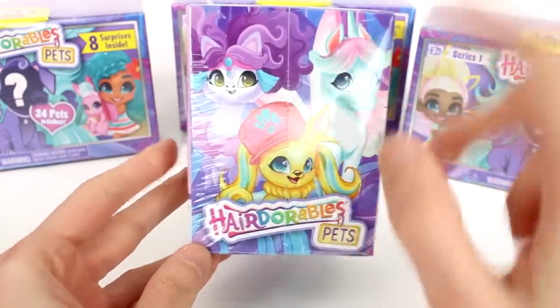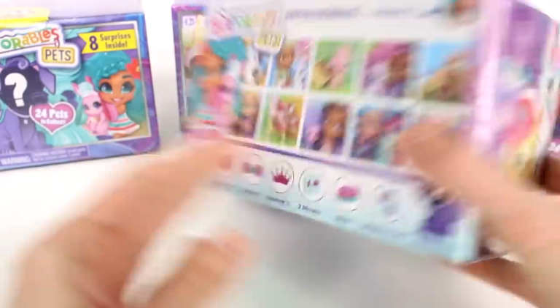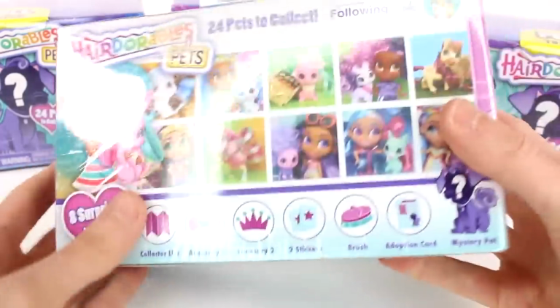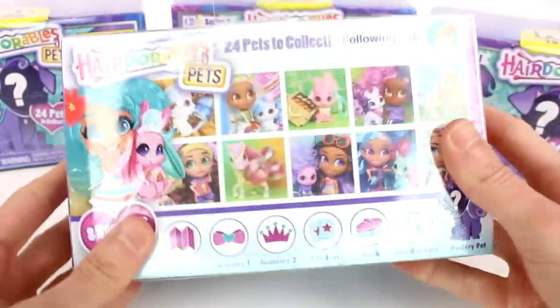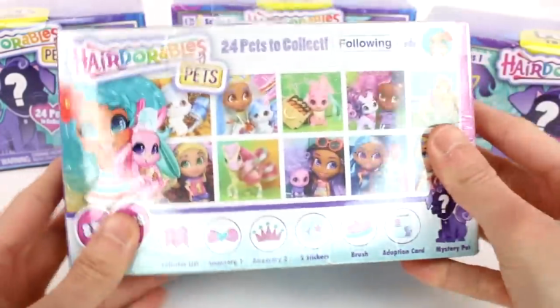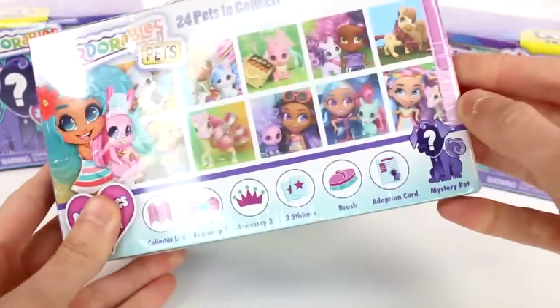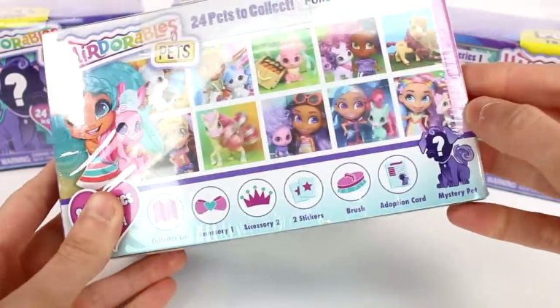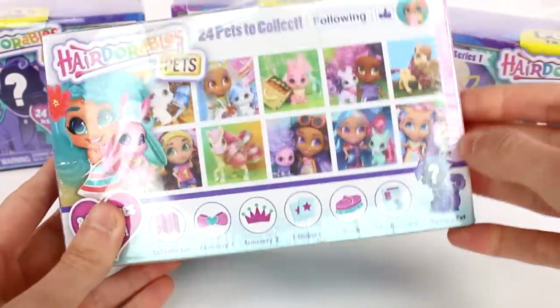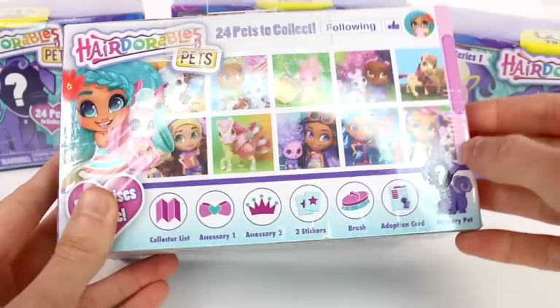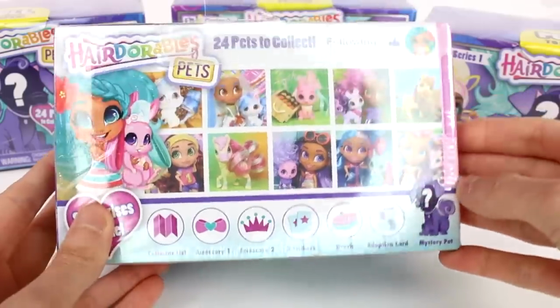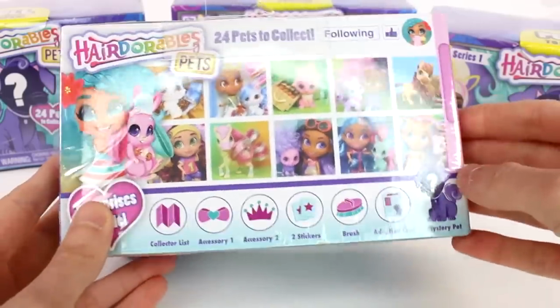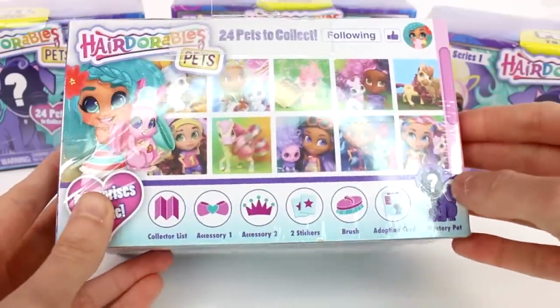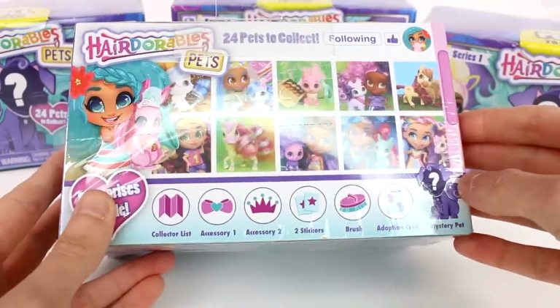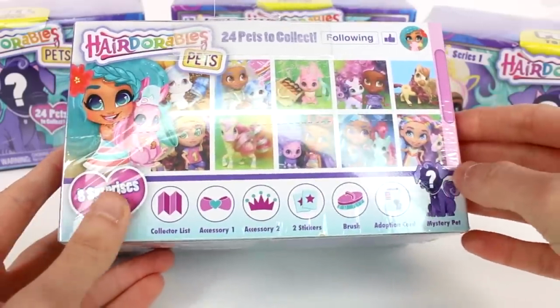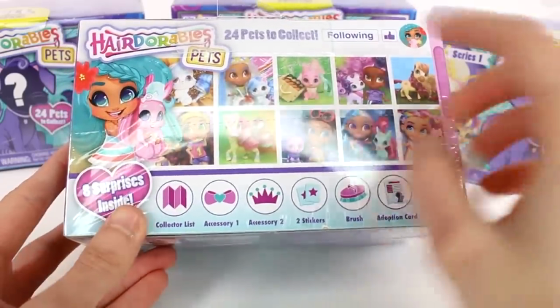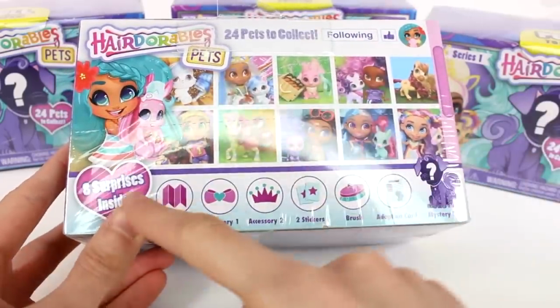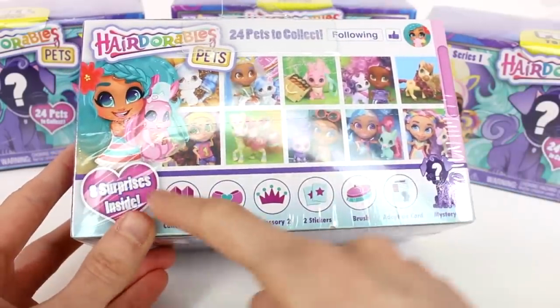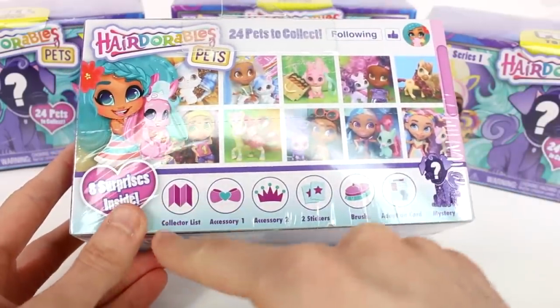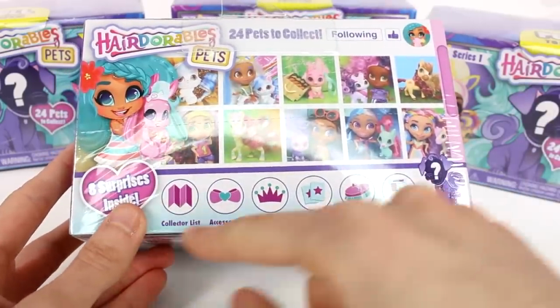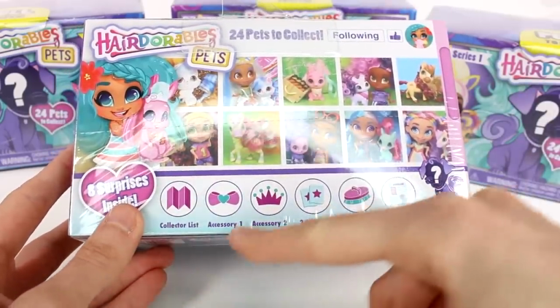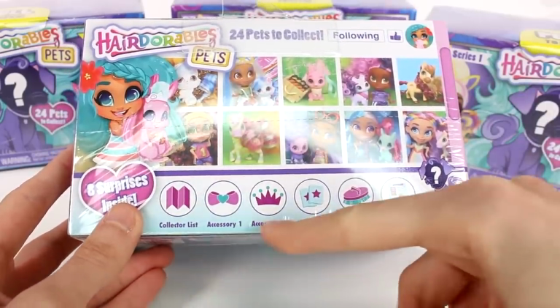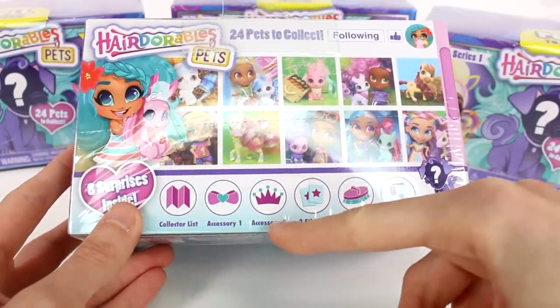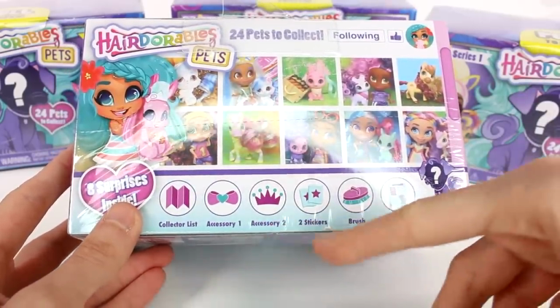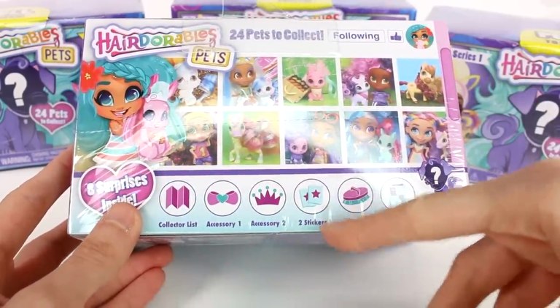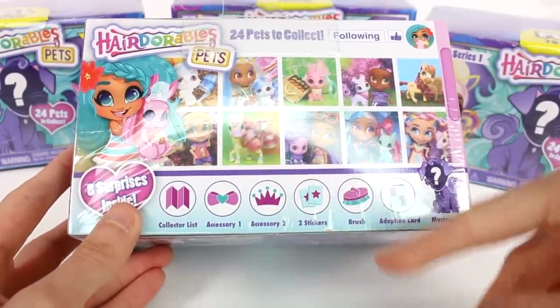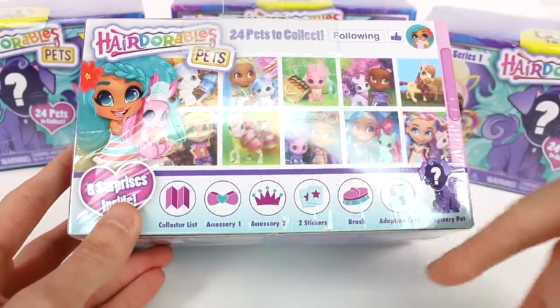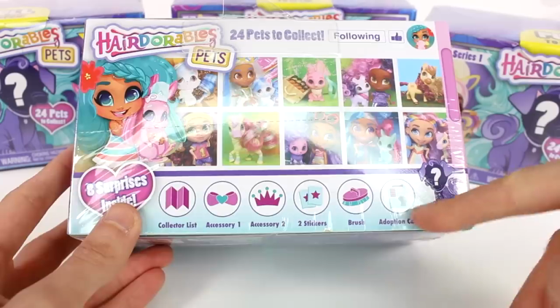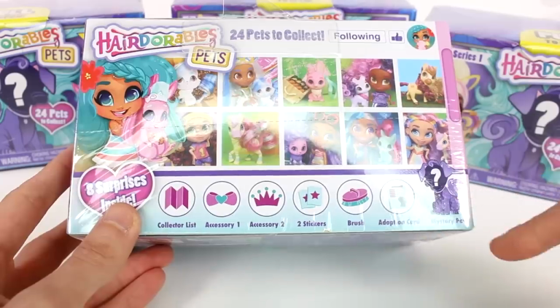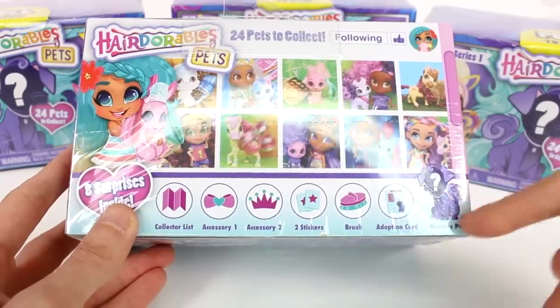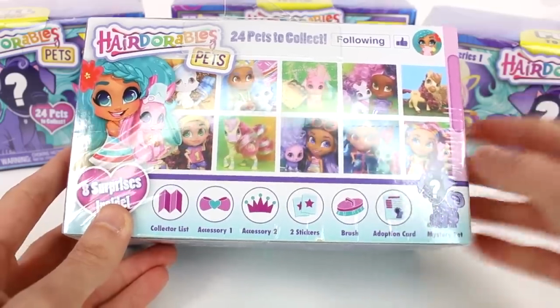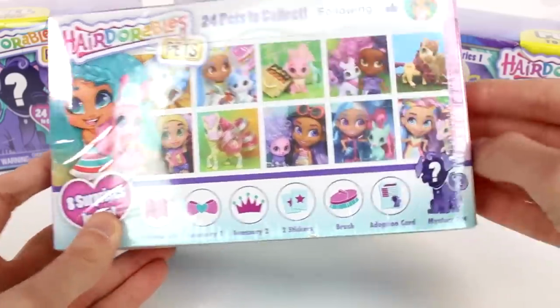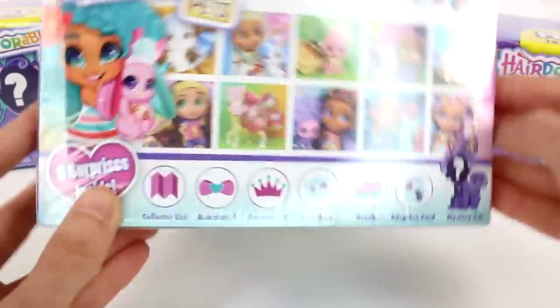Here are some more pictures of them on the back. It says 8 surprises inside: collector's list, accessory, accessory 2, 2 stickers, brush, adoption card, and mystery pet.